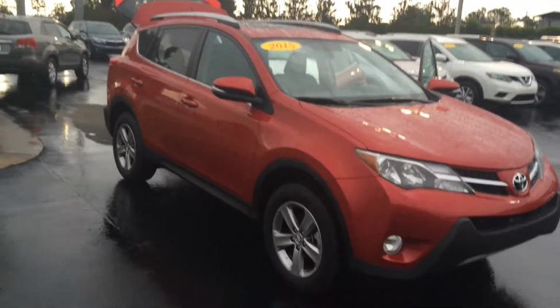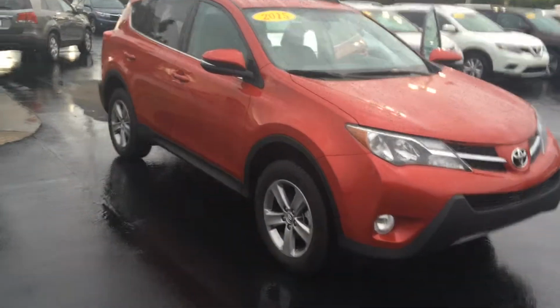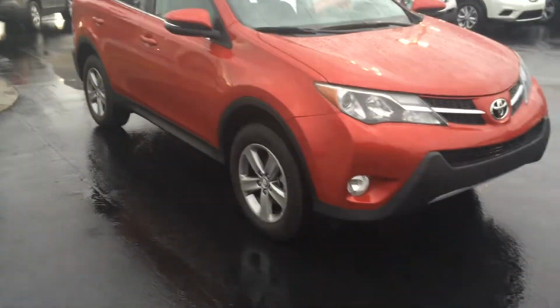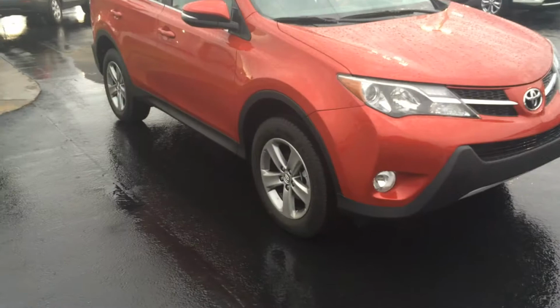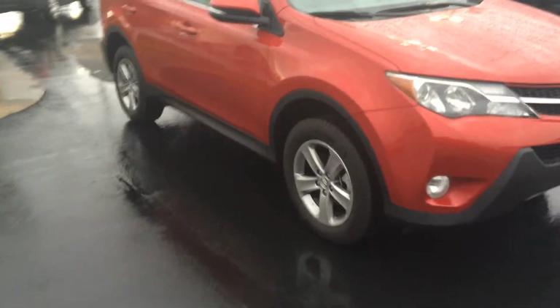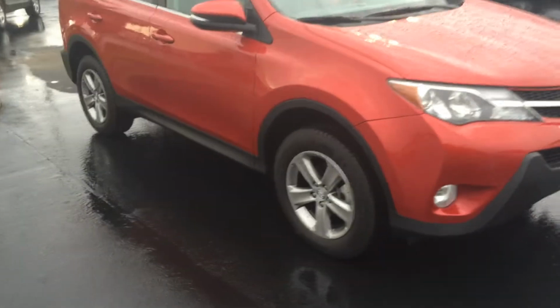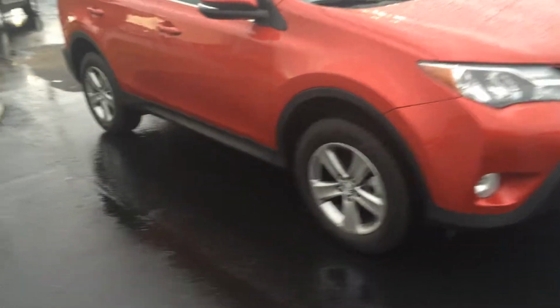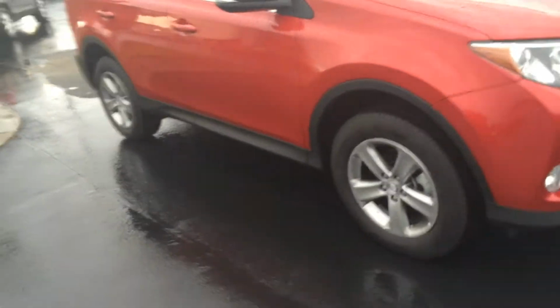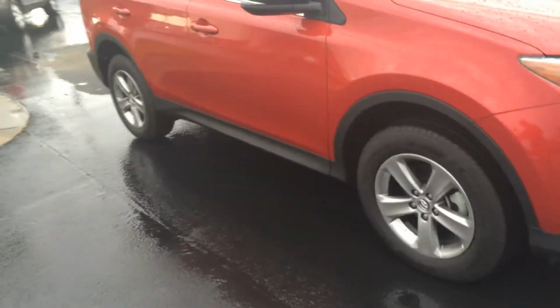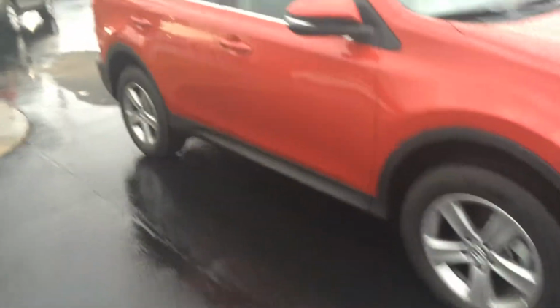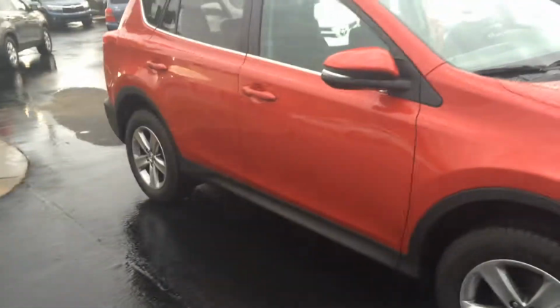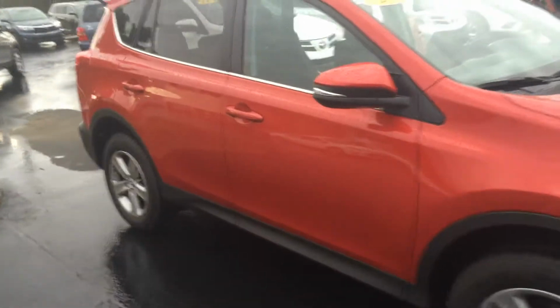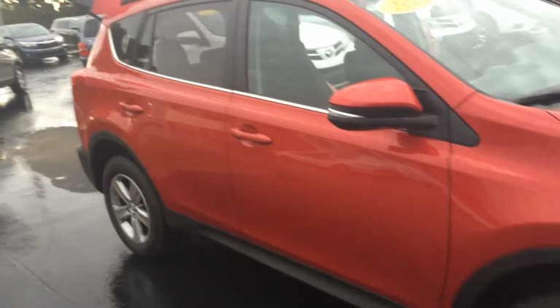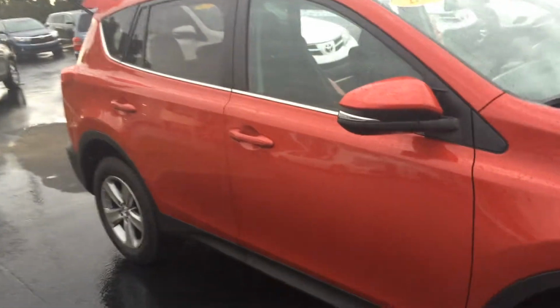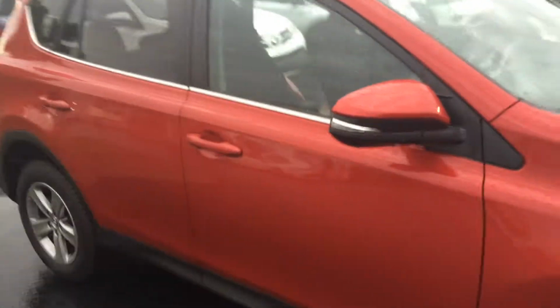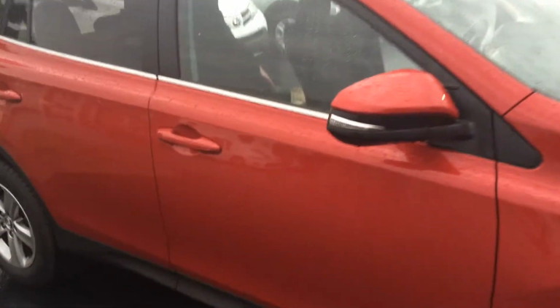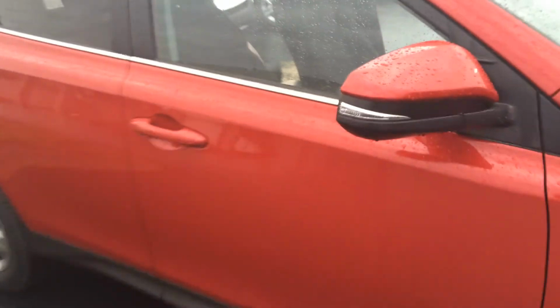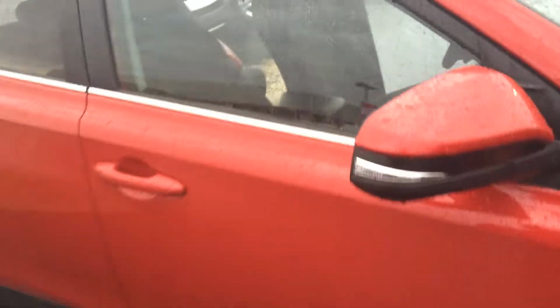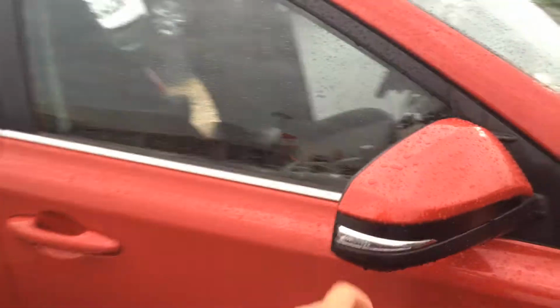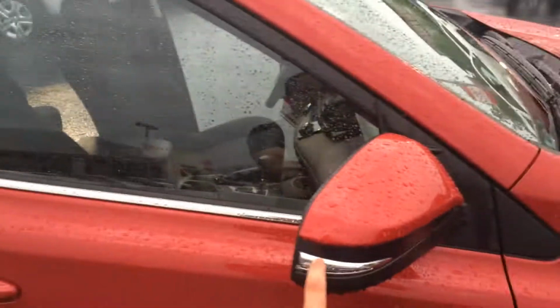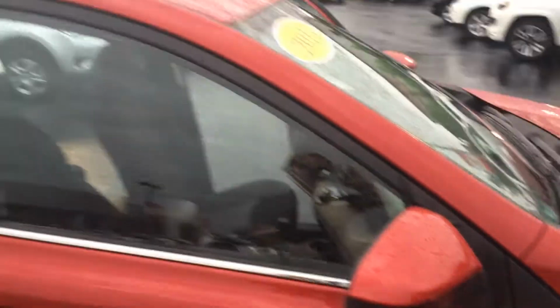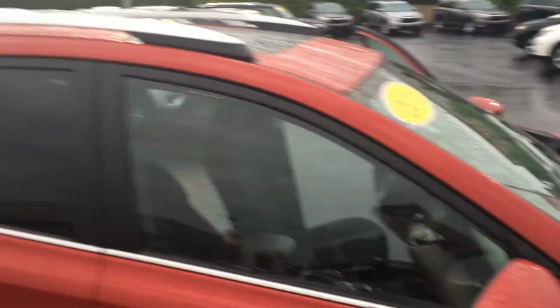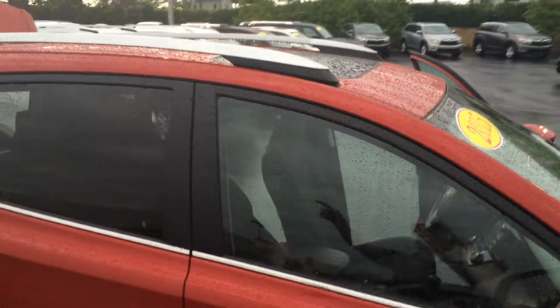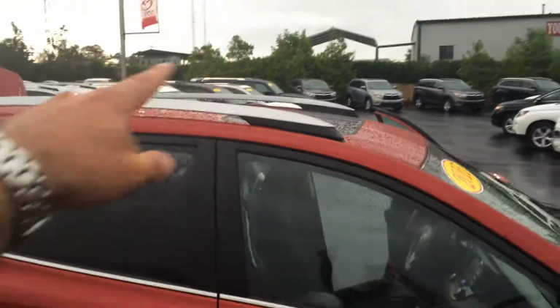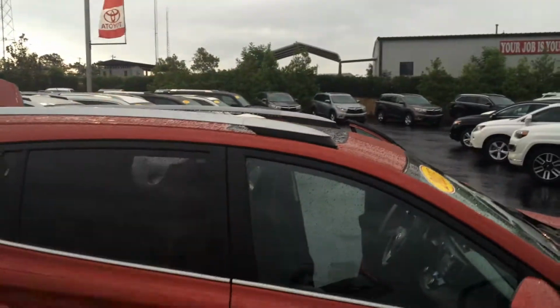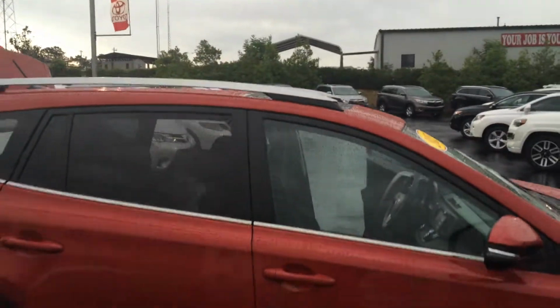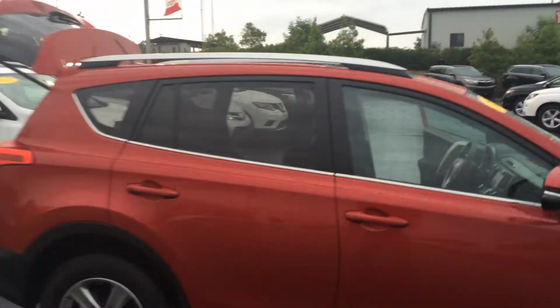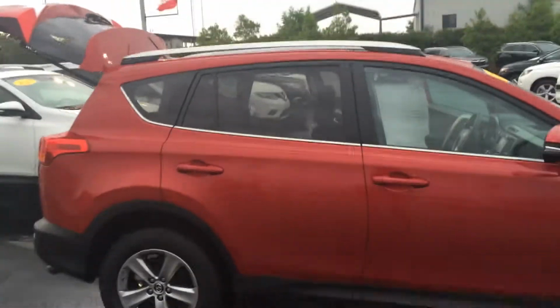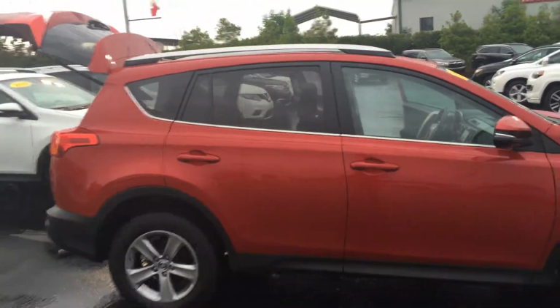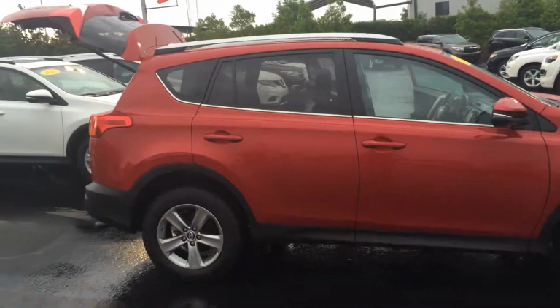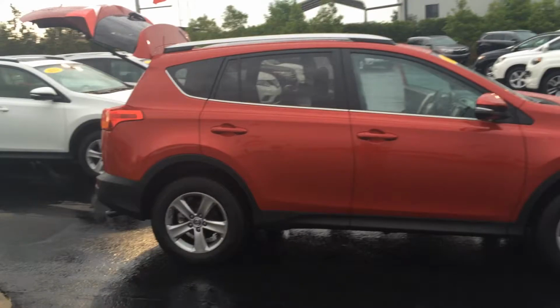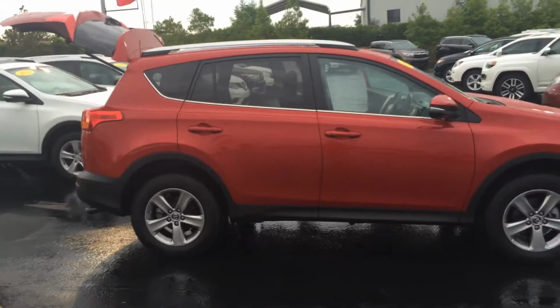Equipped with fog lamps, alloy wheels, Michelin tires, color-keyed powered and heated side view mirrors with integrated turn signal, and a full roof rack up top. You can see the sunroof as well, and here's kind of the side profile.